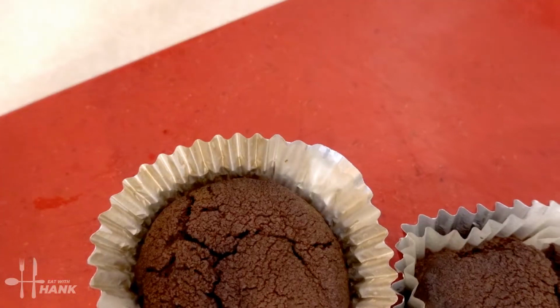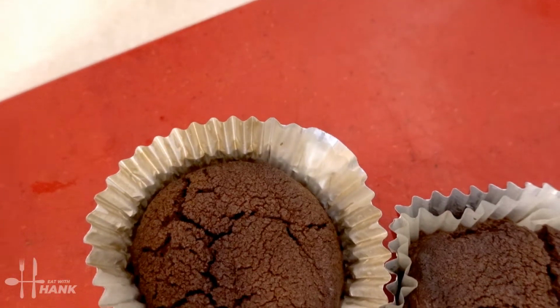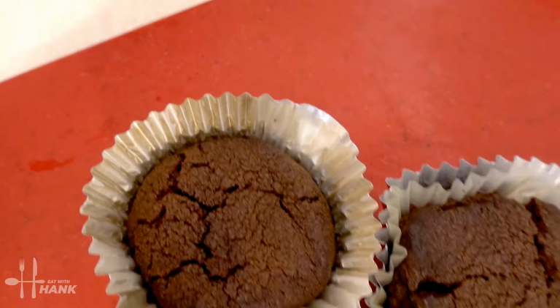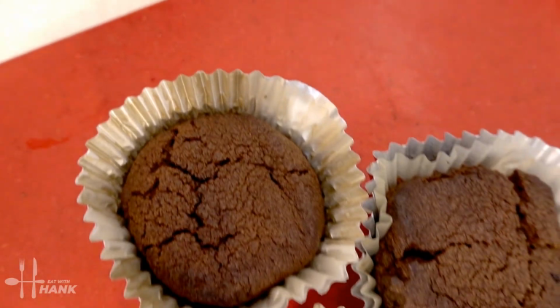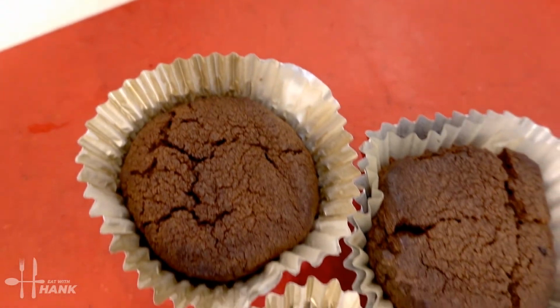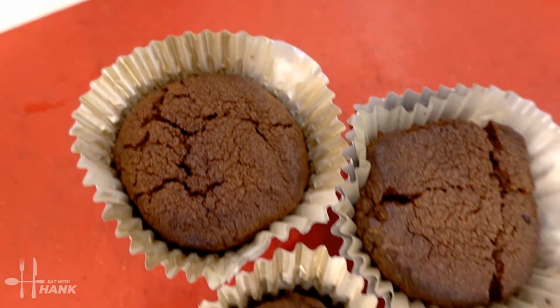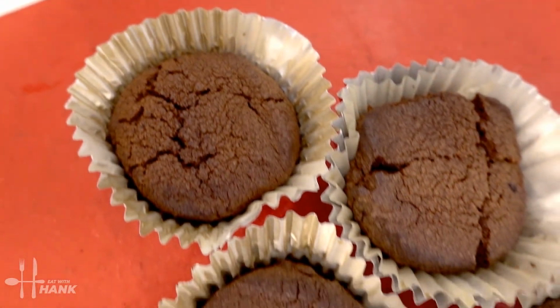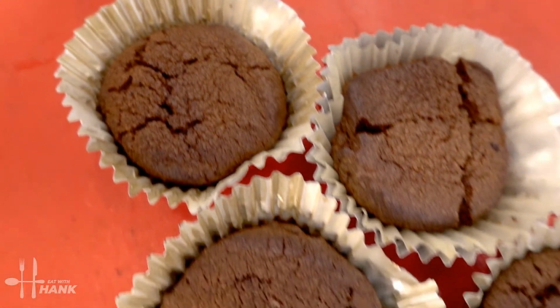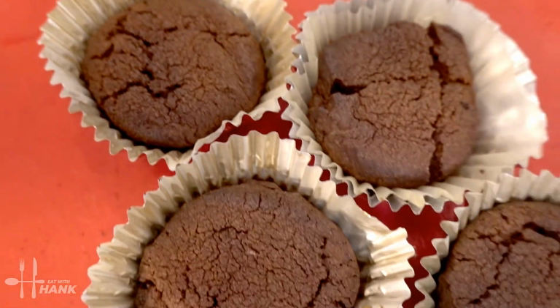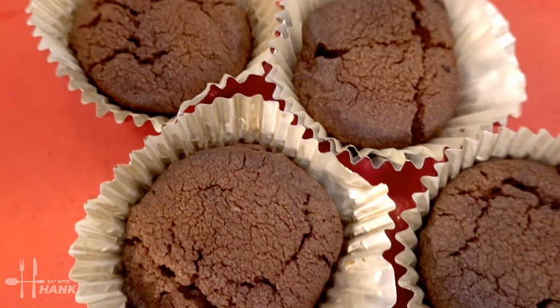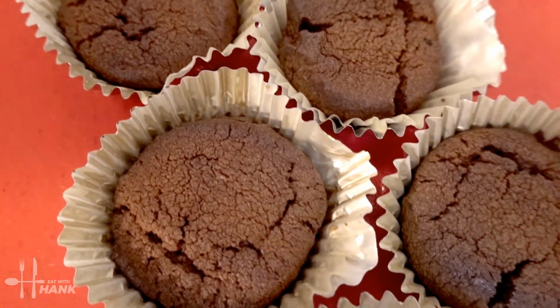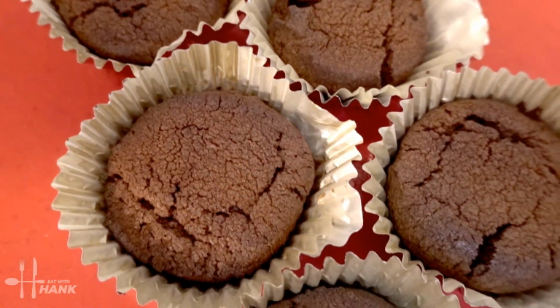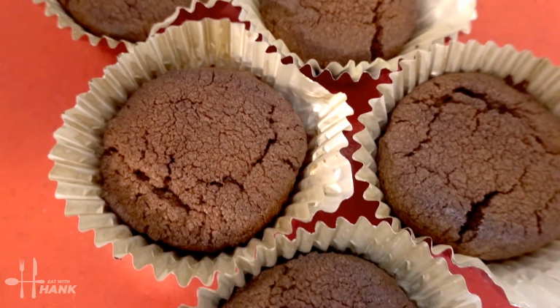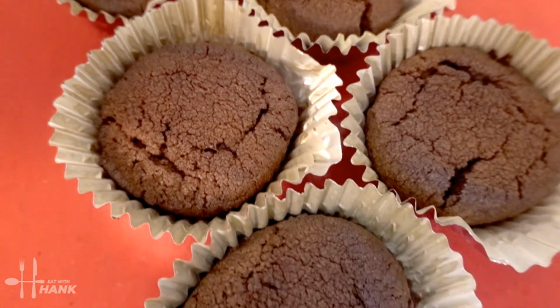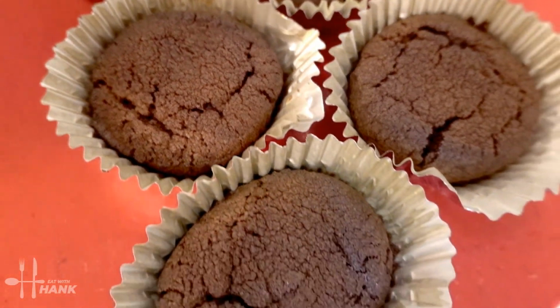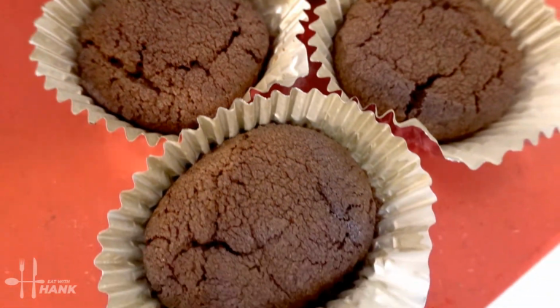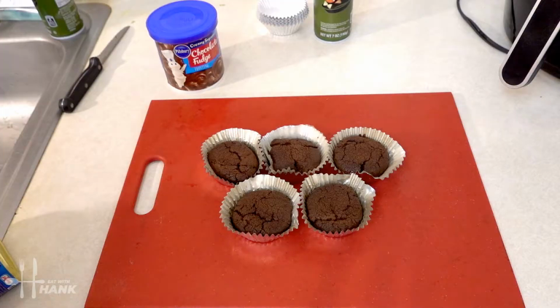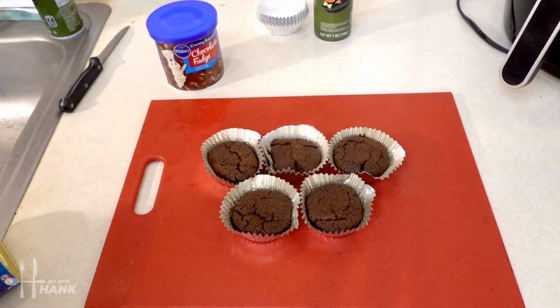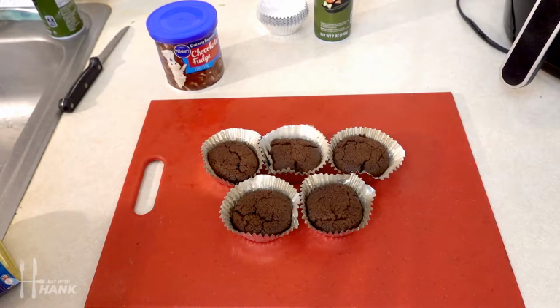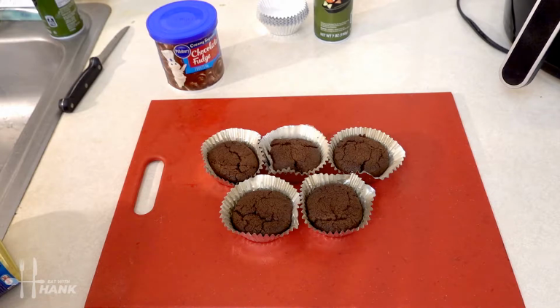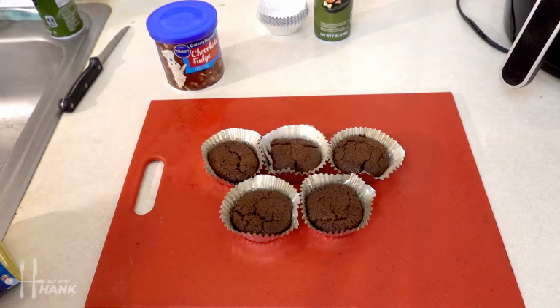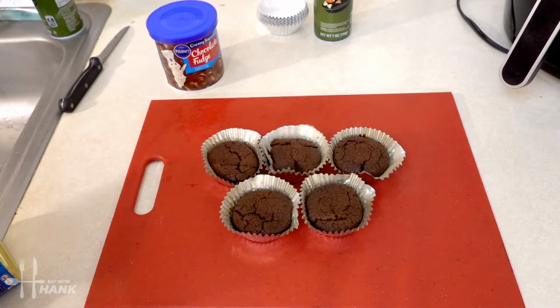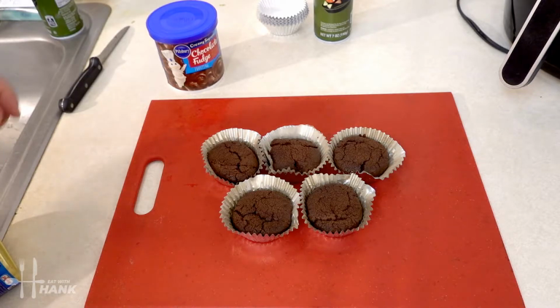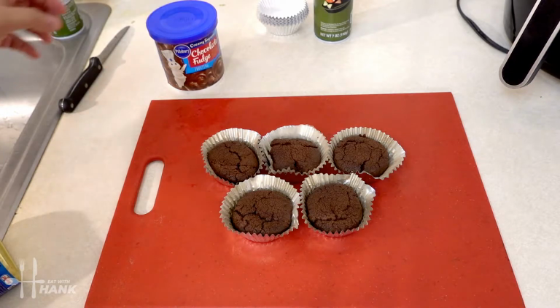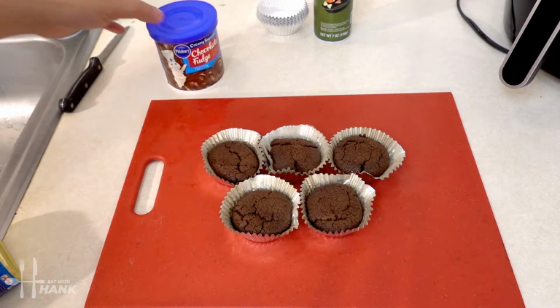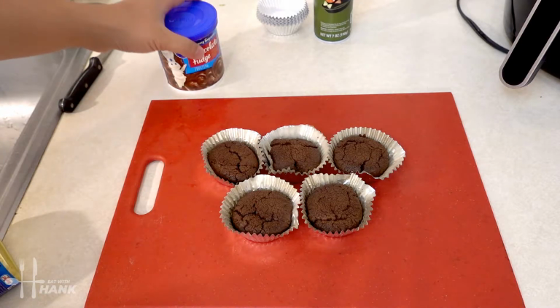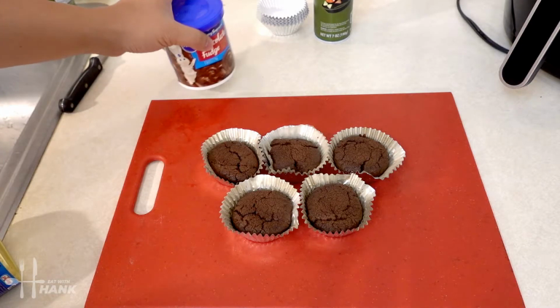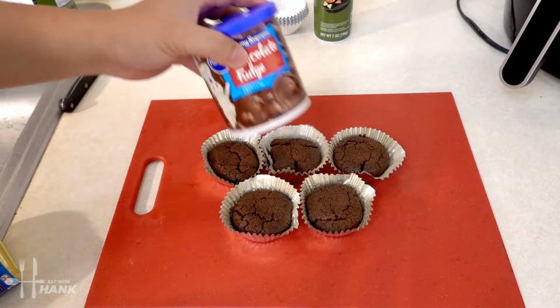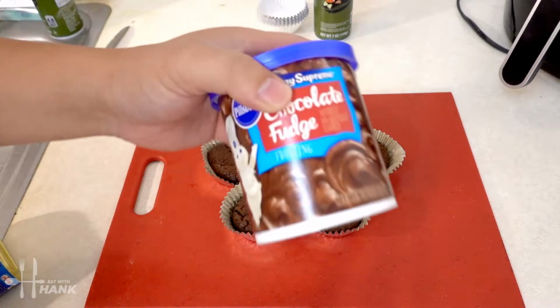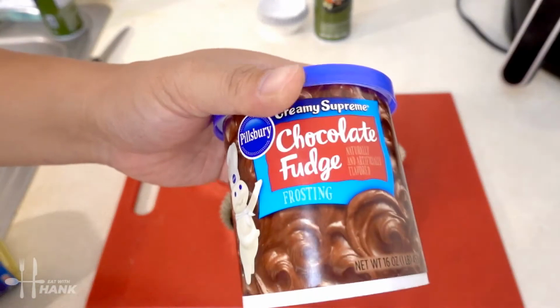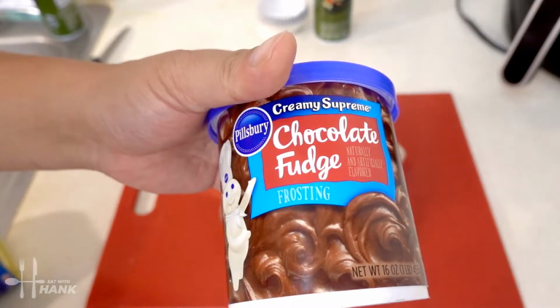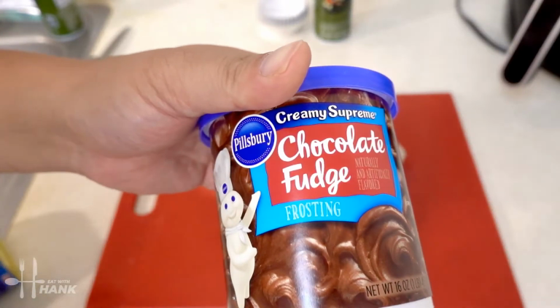Okay we're gonna let the brownies cool down a little bit before we put on the chocolate fudge. Okay we let the chocolate brownies cool down for a couple minutes and now let's put on the chocolate fudge.